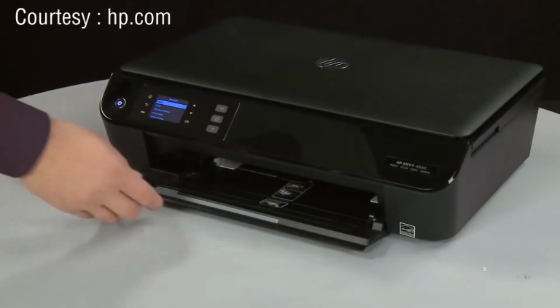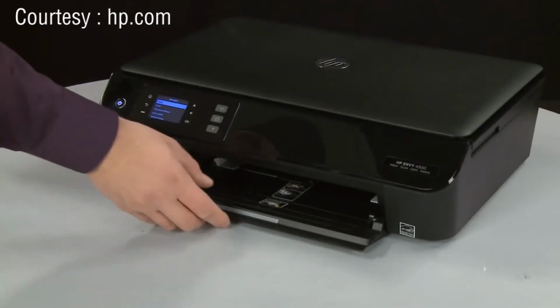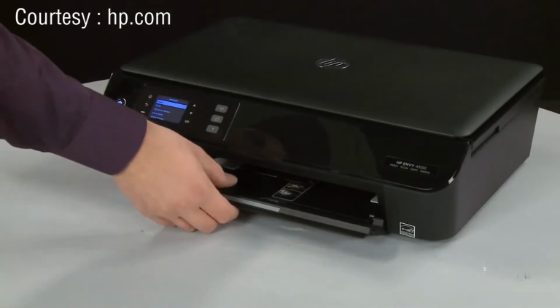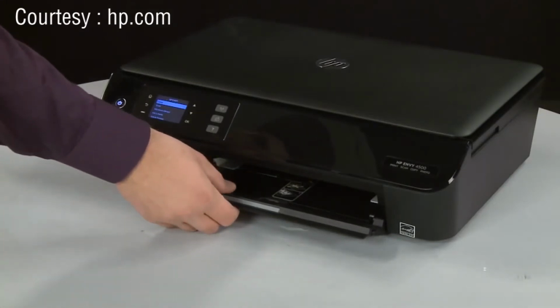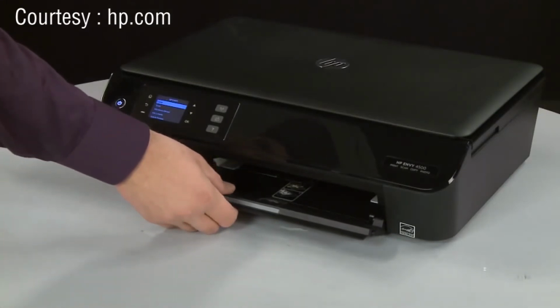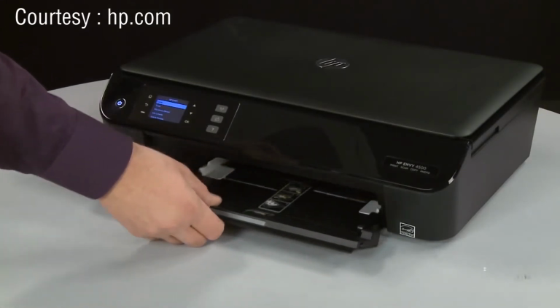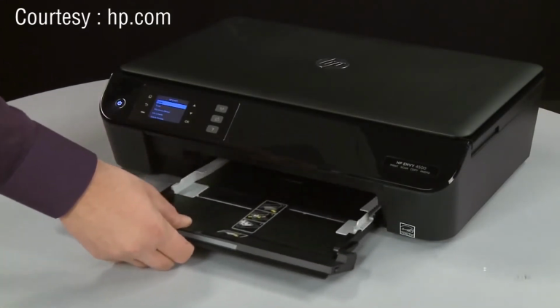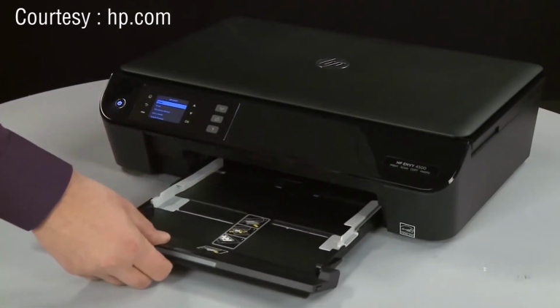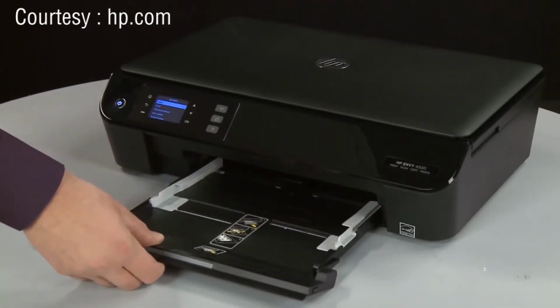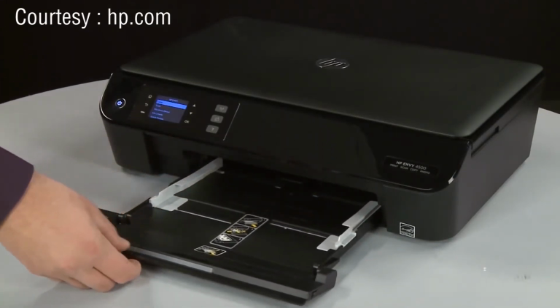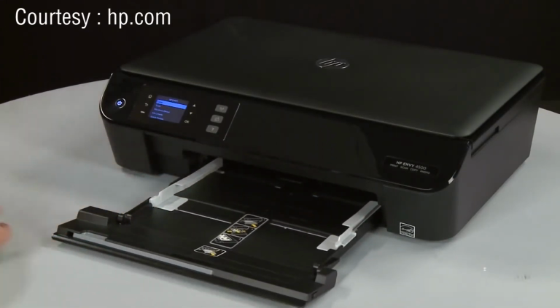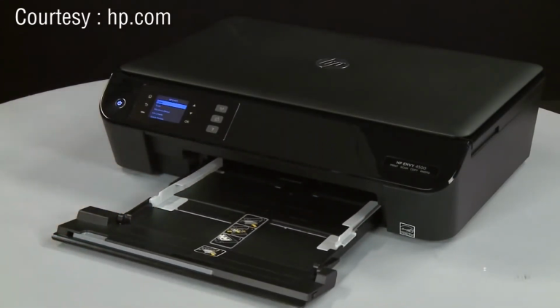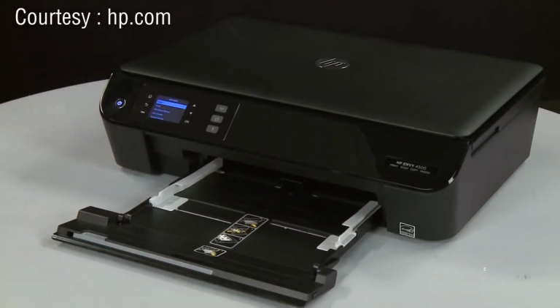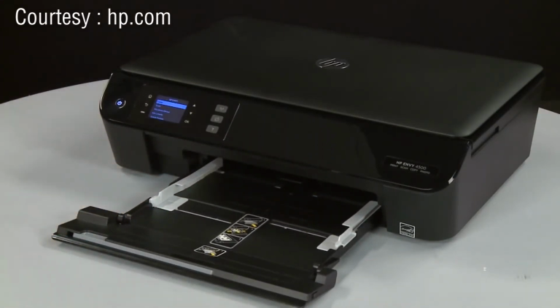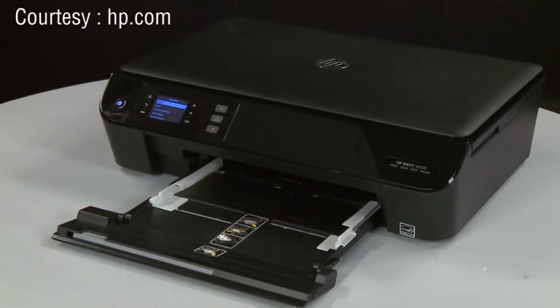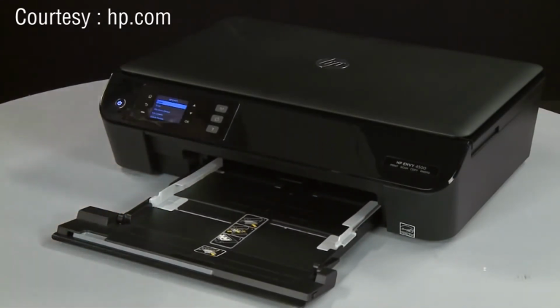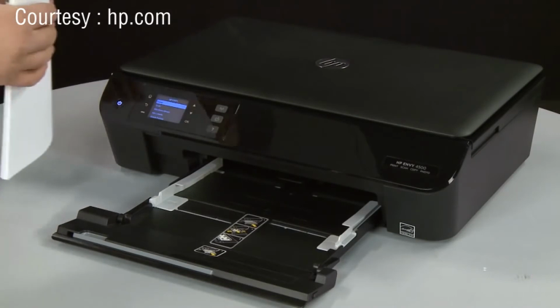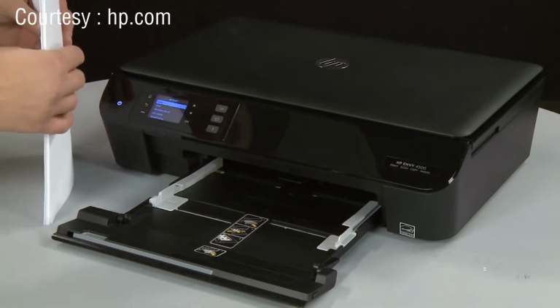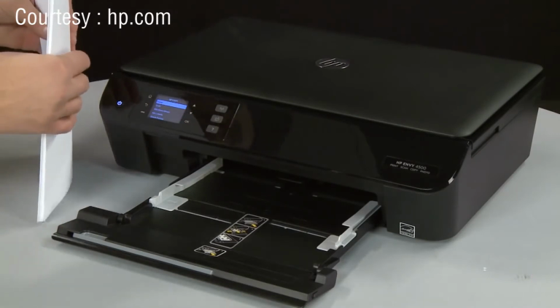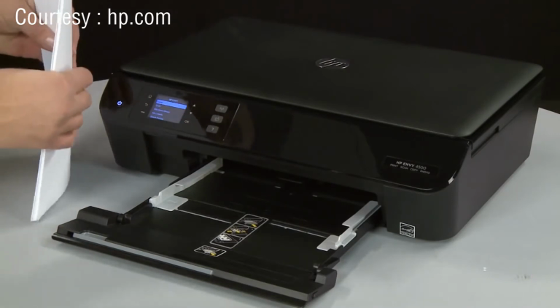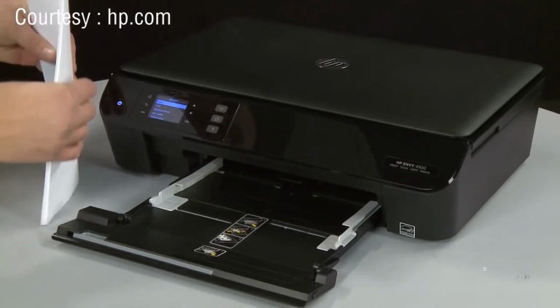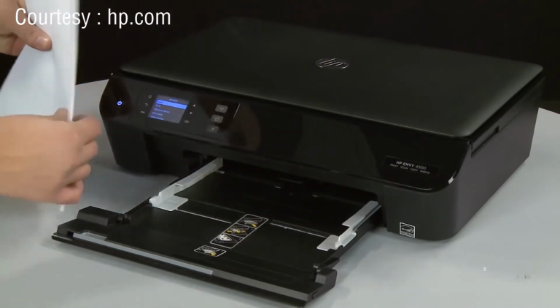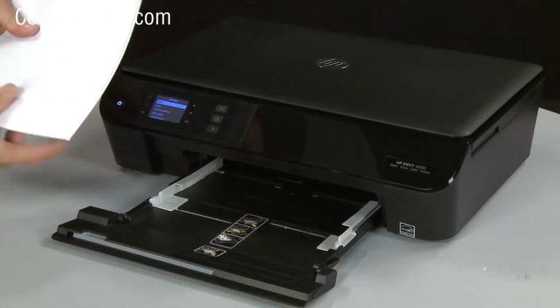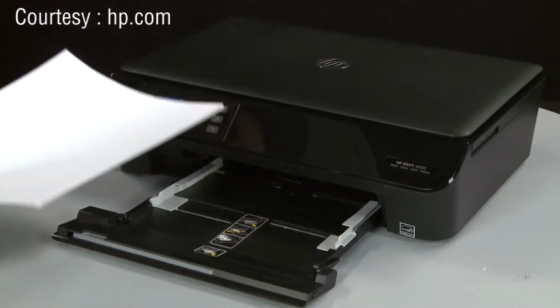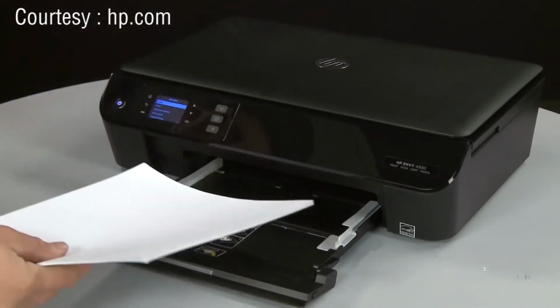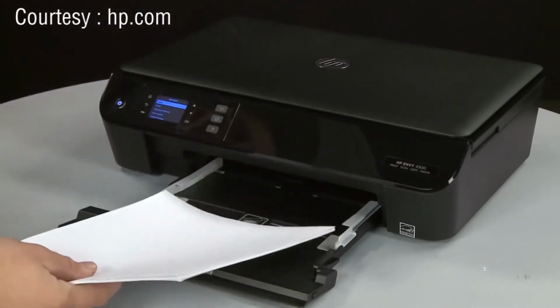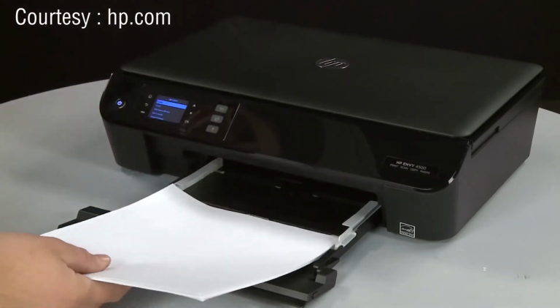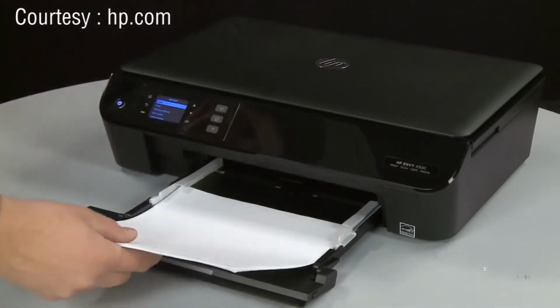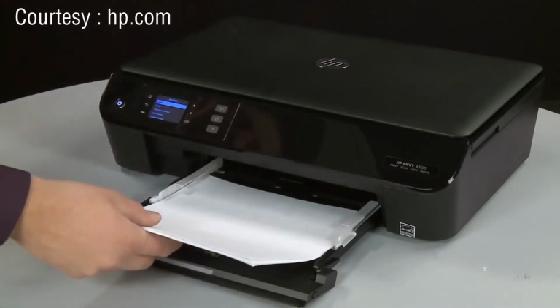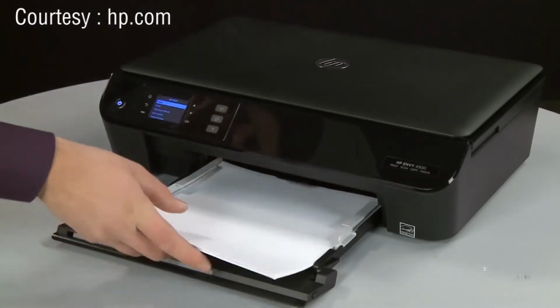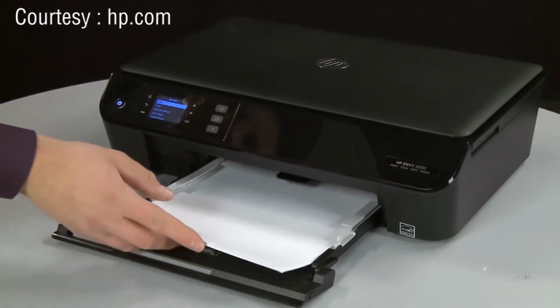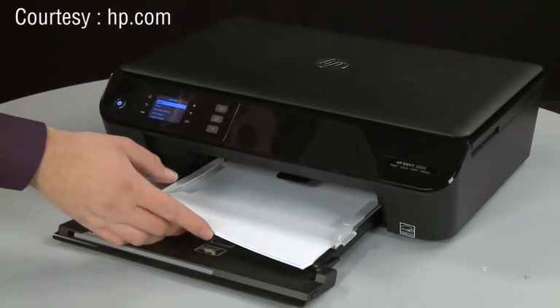Next, slide out the input tray. Align a stack of paper by tapping it on a flat surface. Load paper into the input tray until it stops.